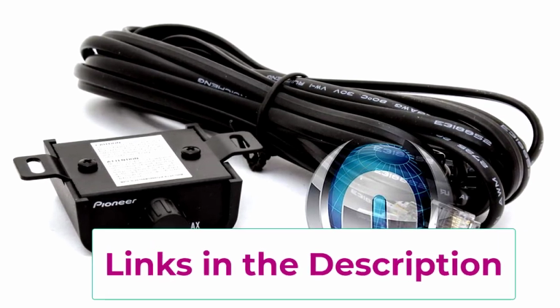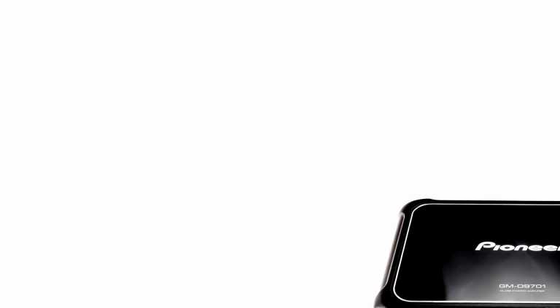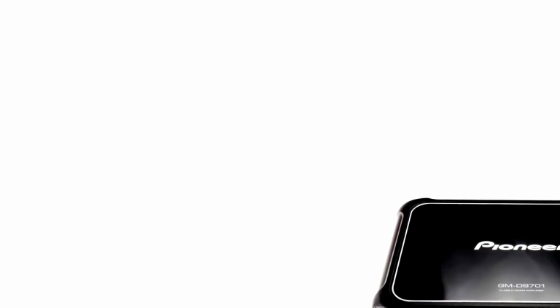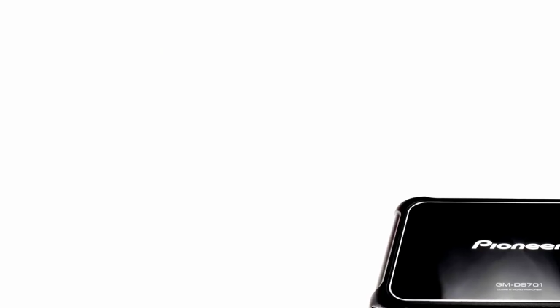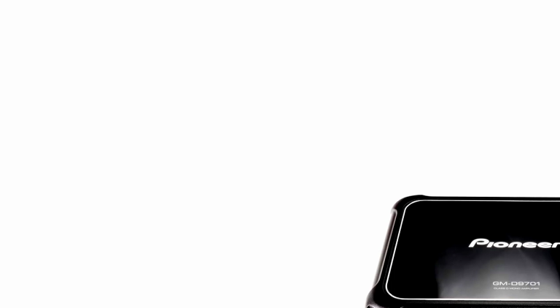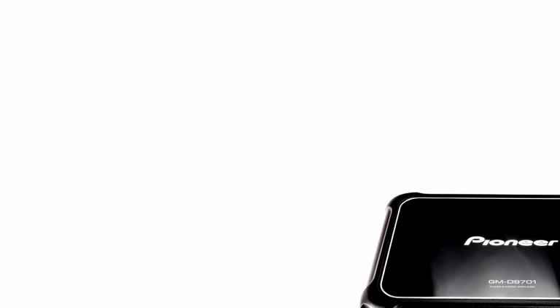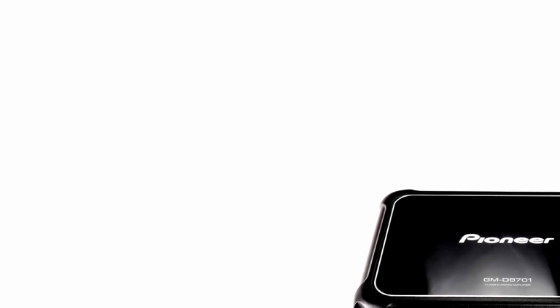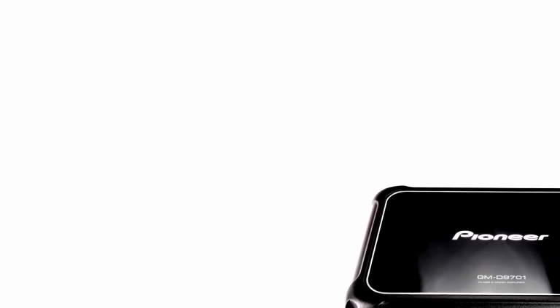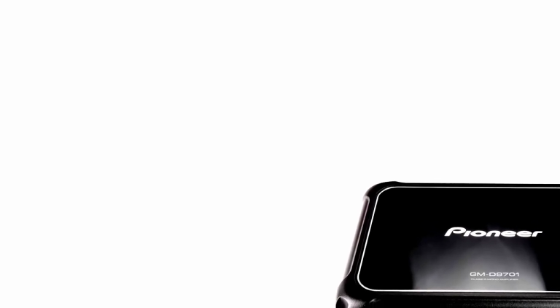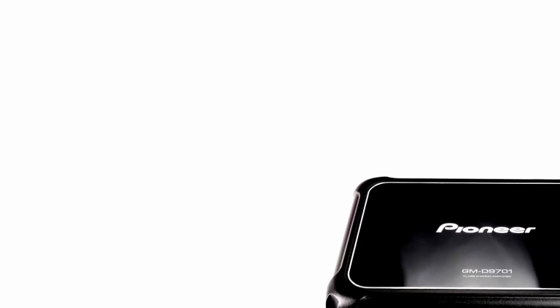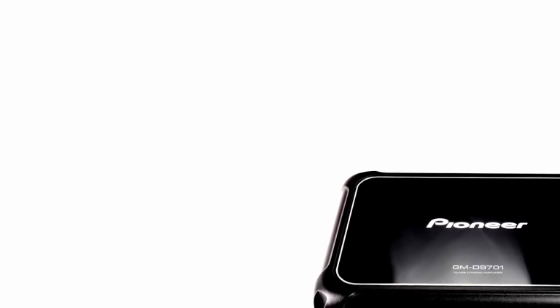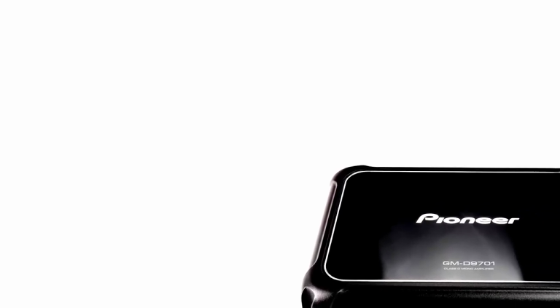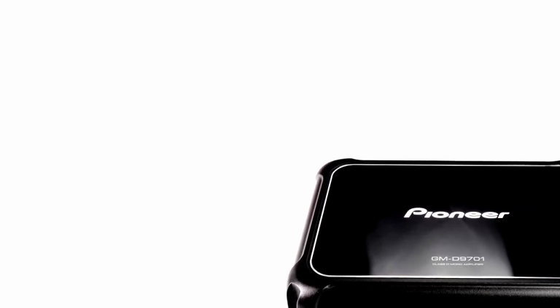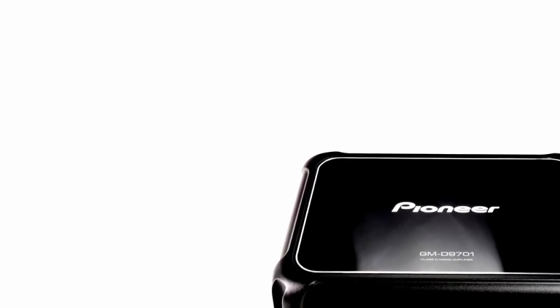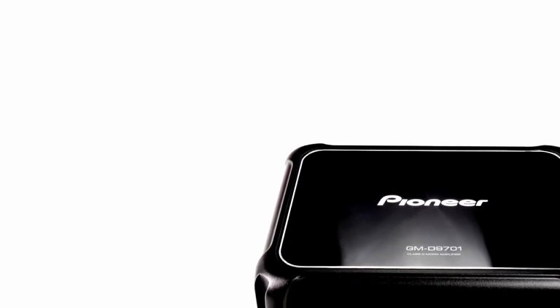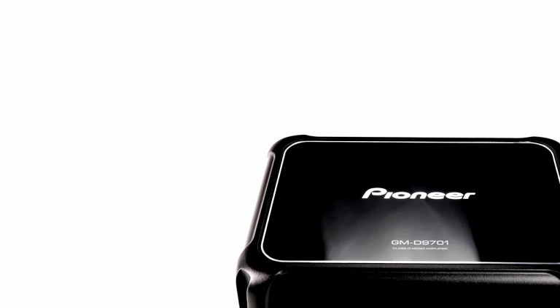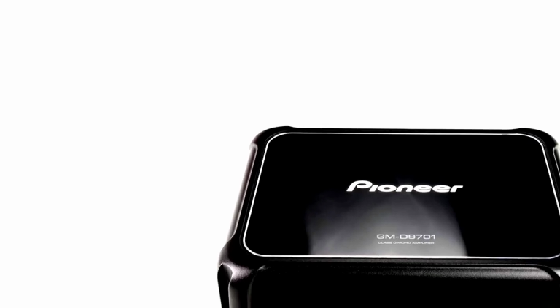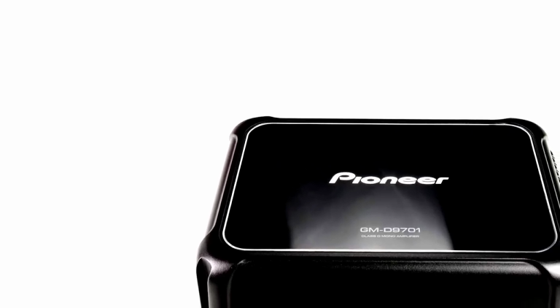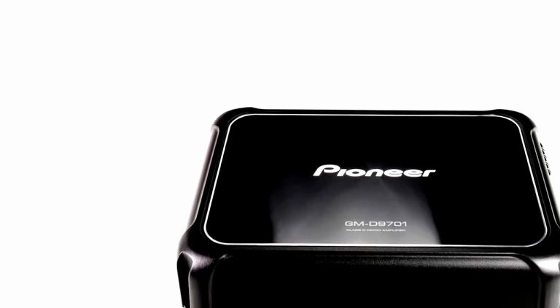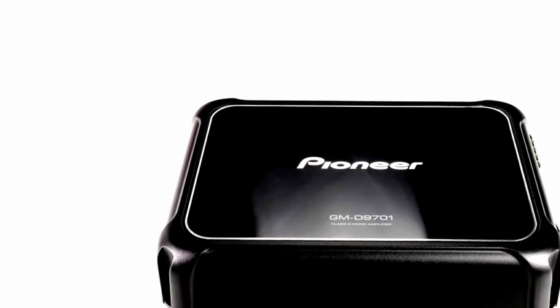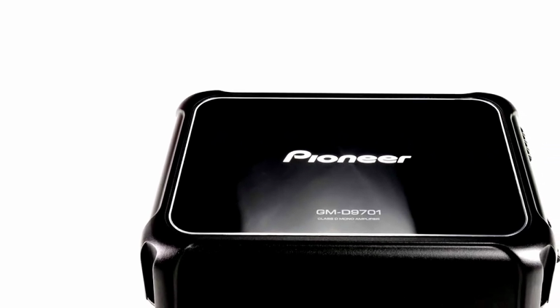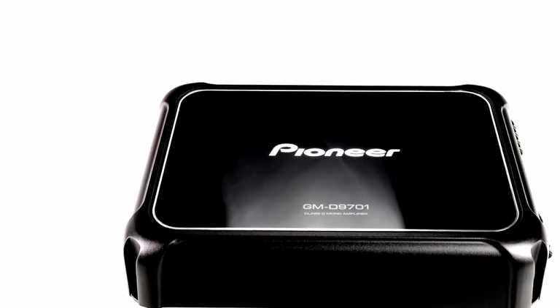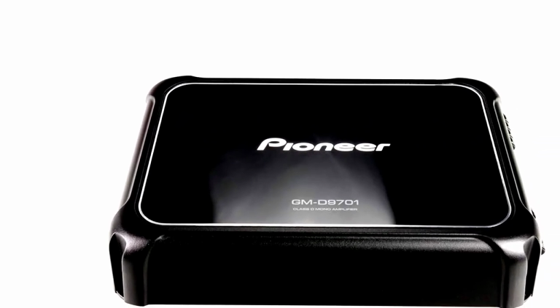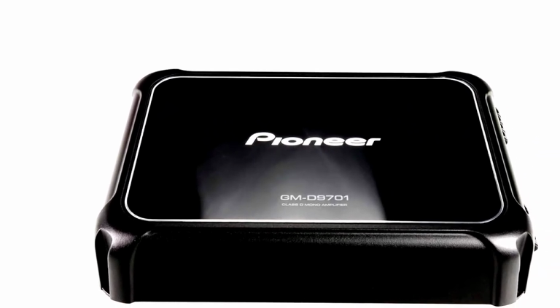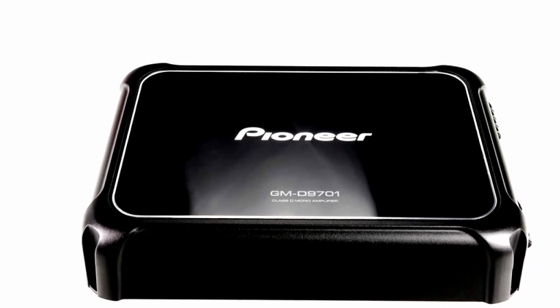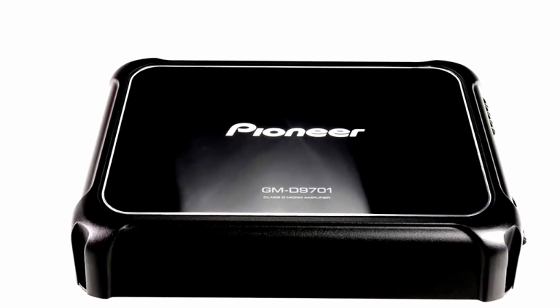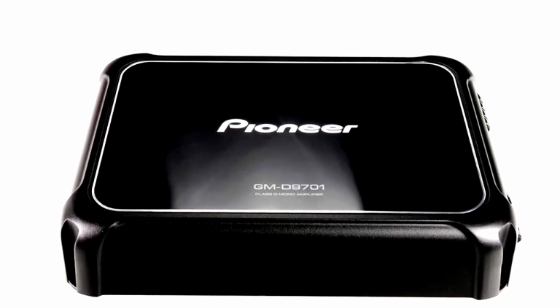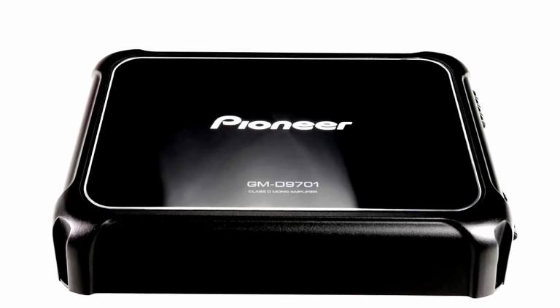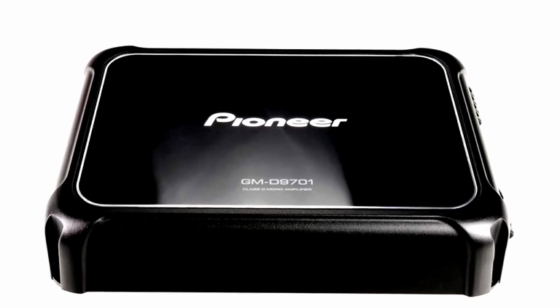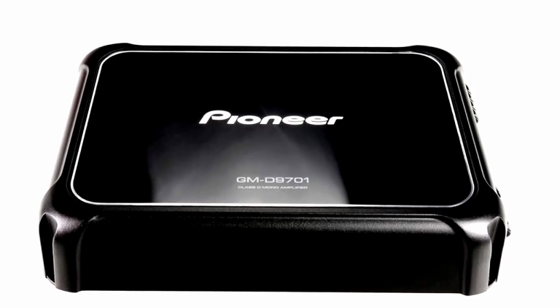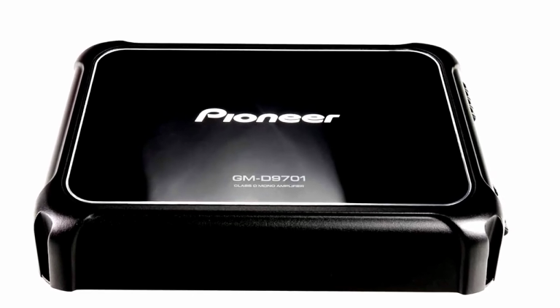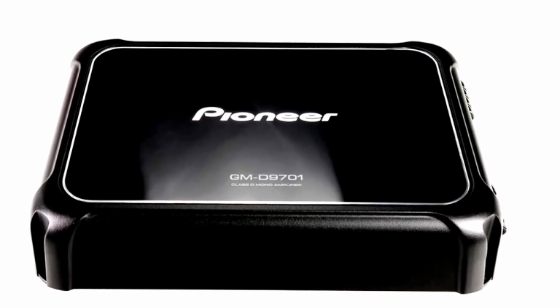The GMD 9701 also features a variable bass boost, so you can control just how much of that rumbling bass you want at your fingertips. Plus, its compact design means it fits easily in your car, without taking up space for your weekend getaway gear.